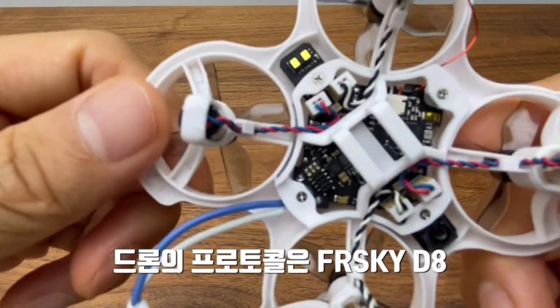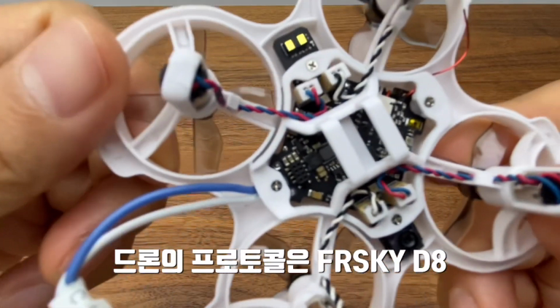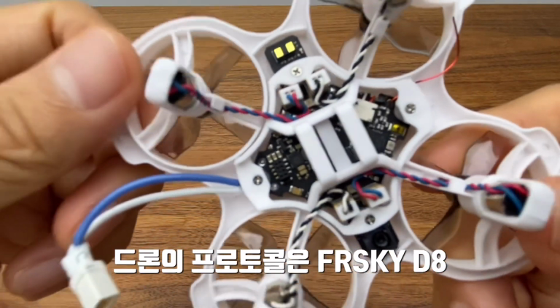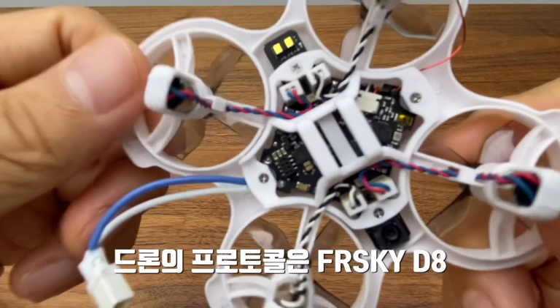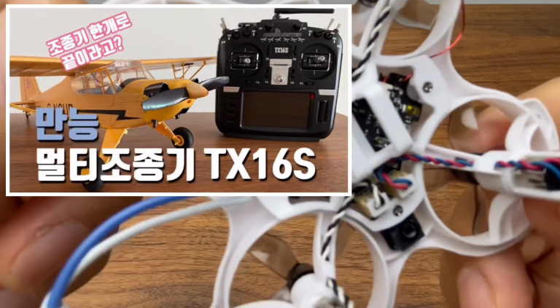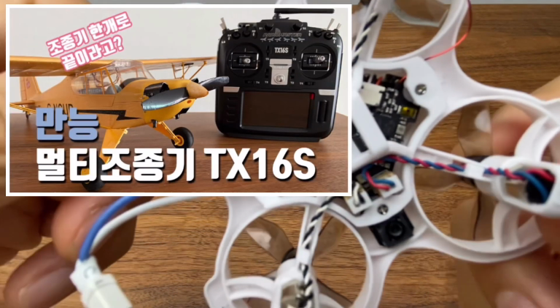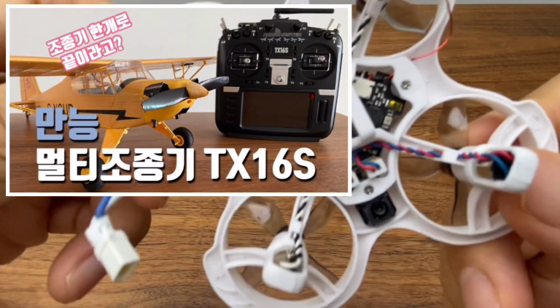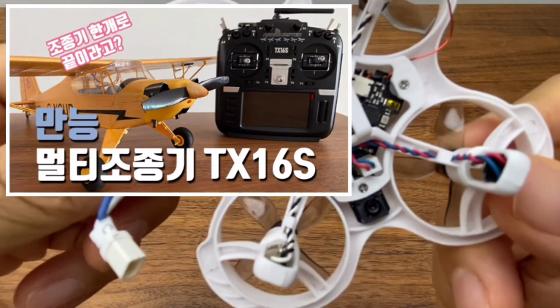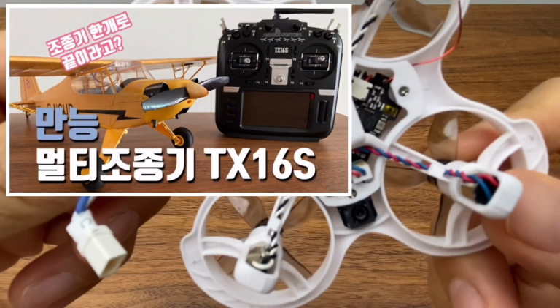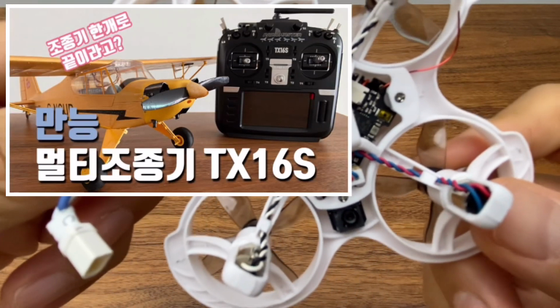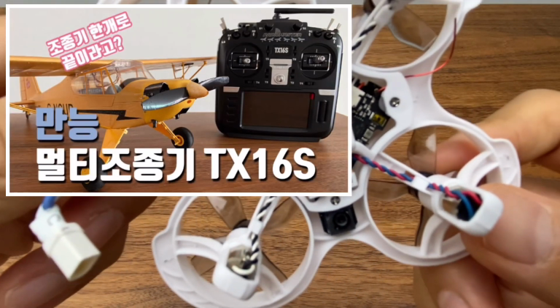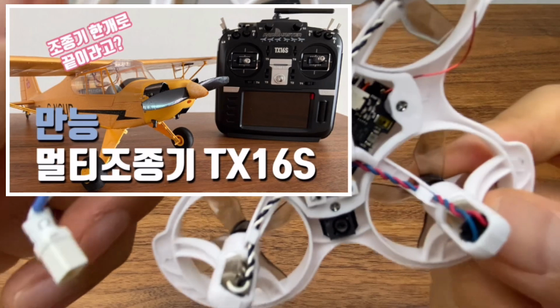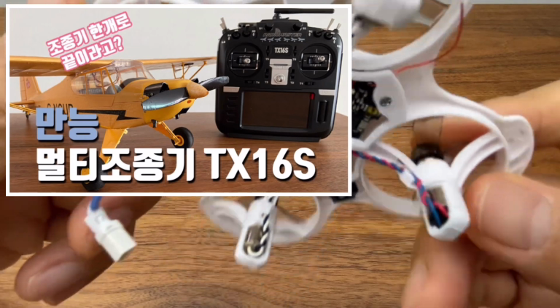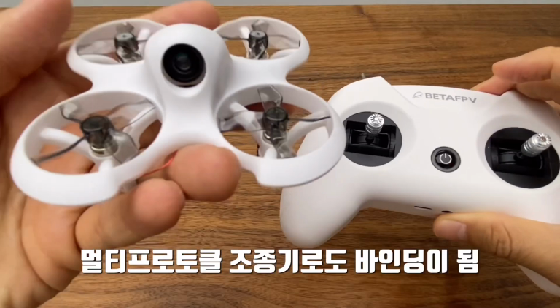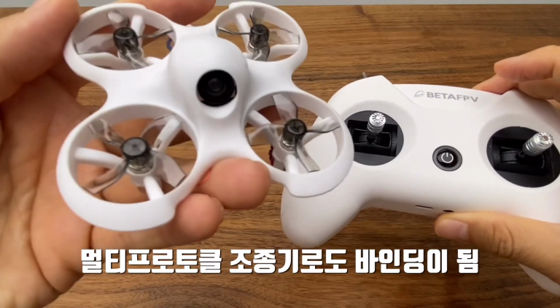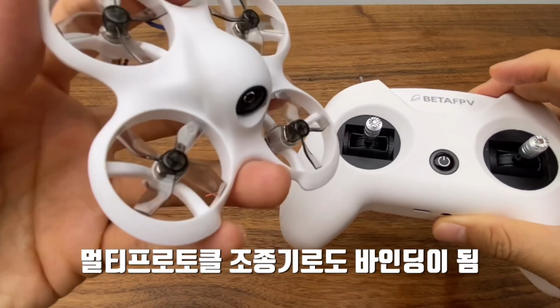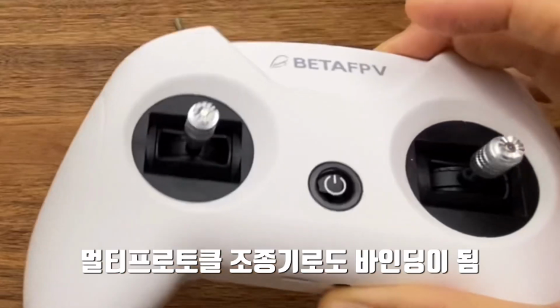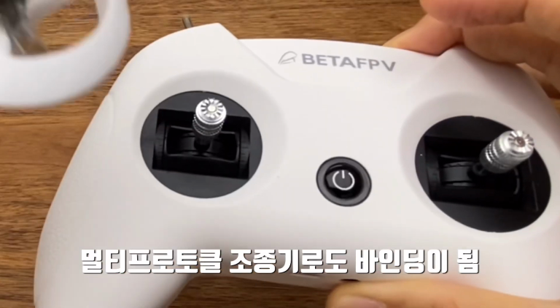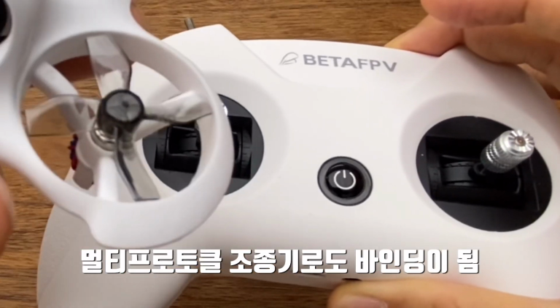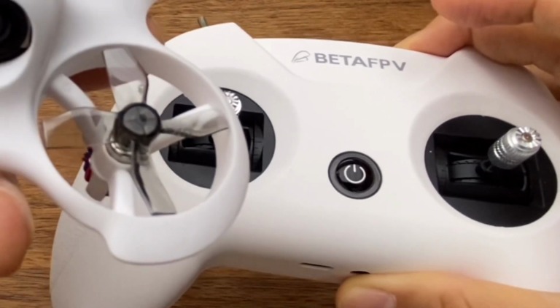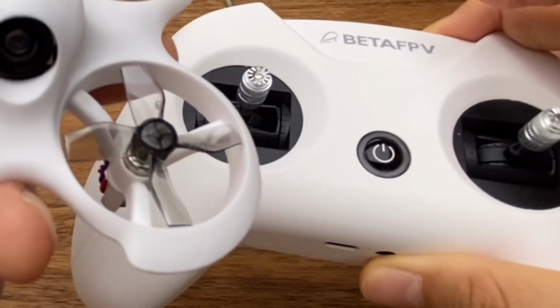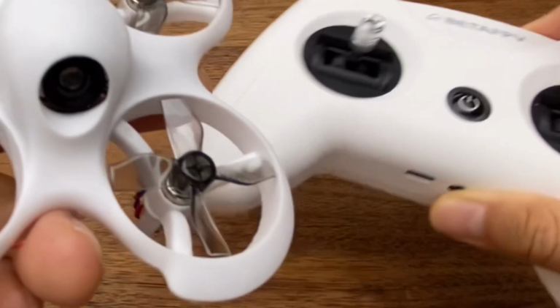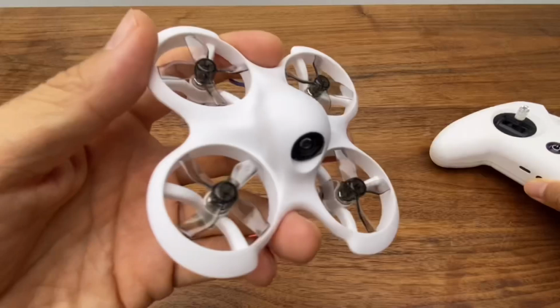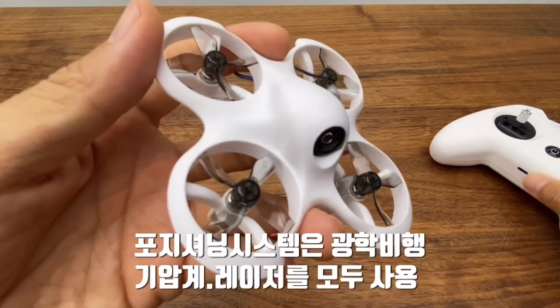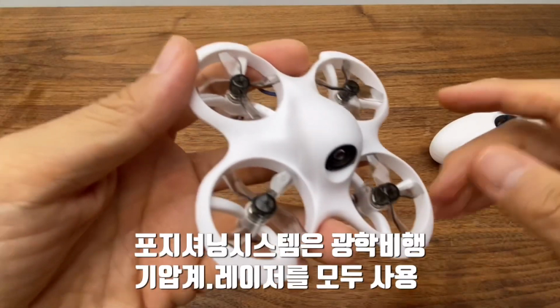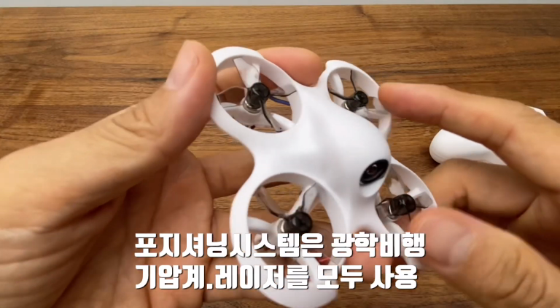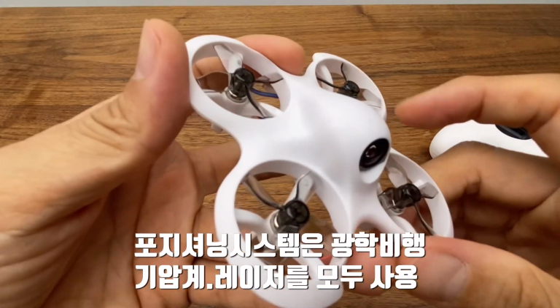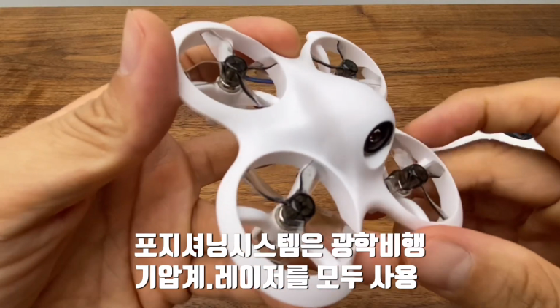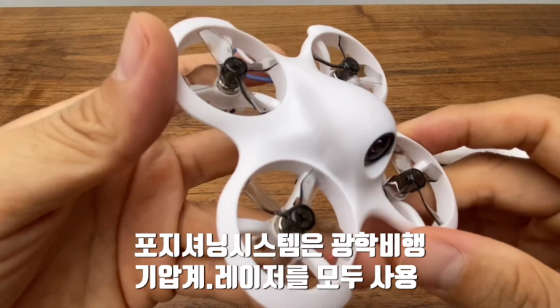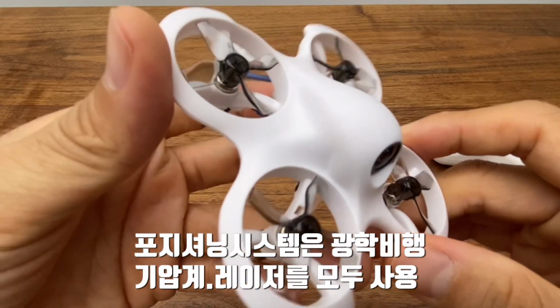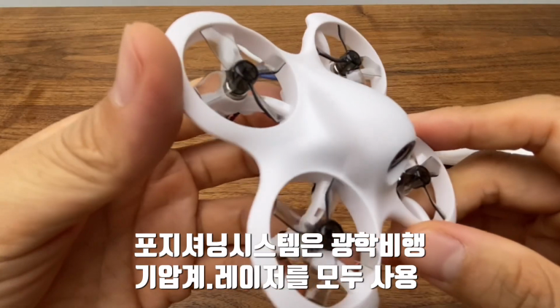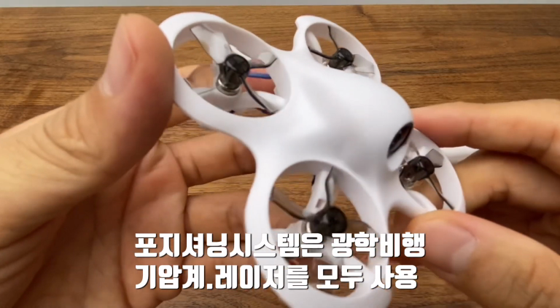The controller supports Flysky D8 and is a multi-protocol TX16S. The positioning system uses optical flow and laser for stability.